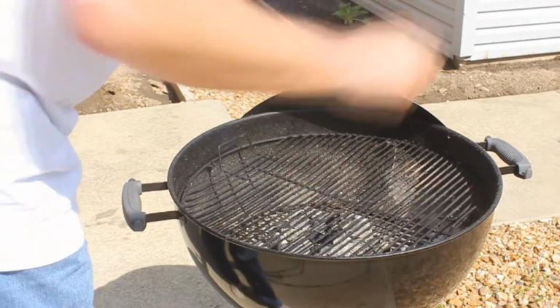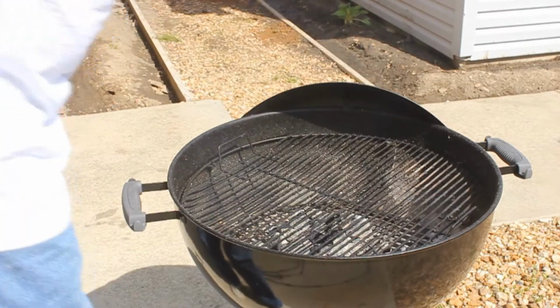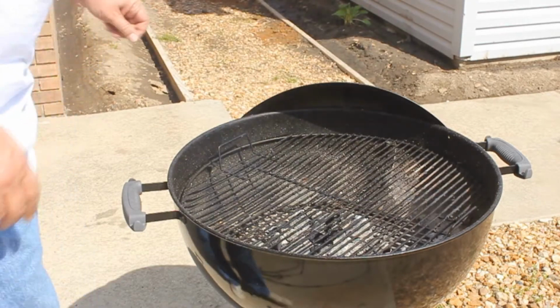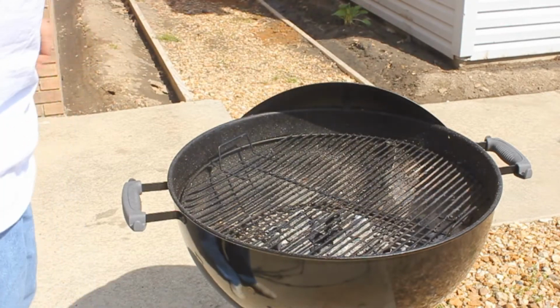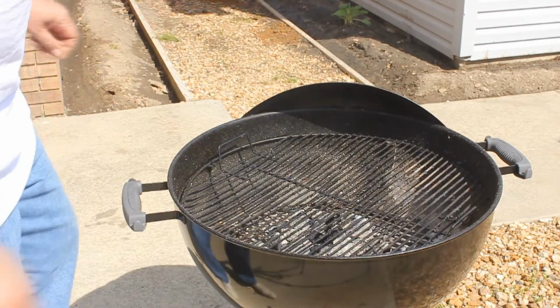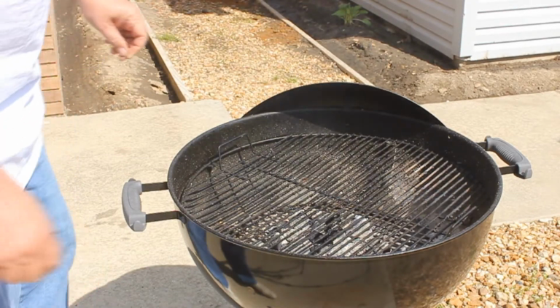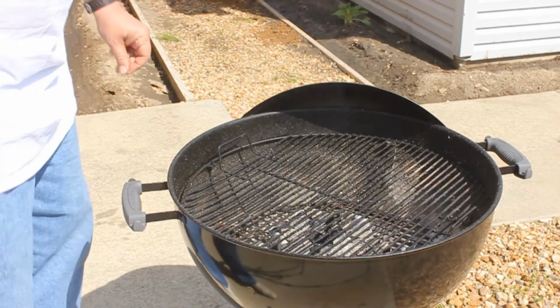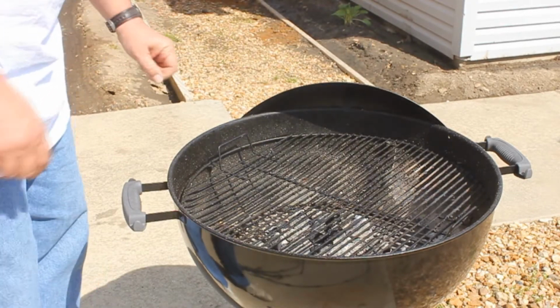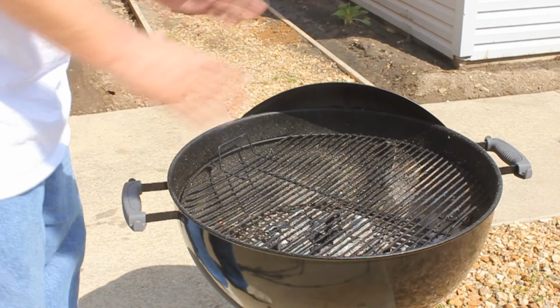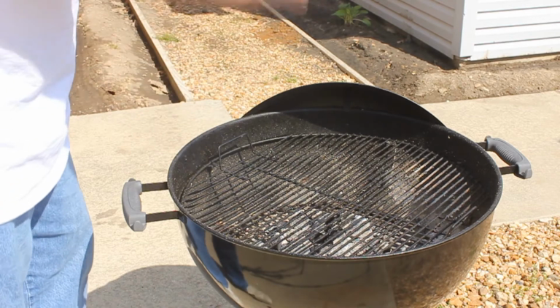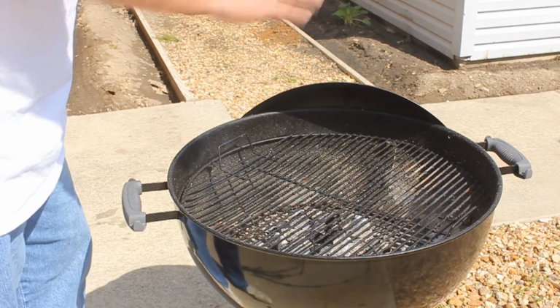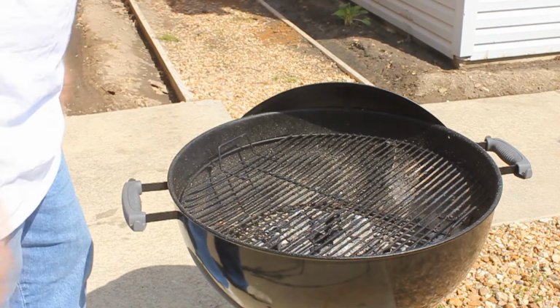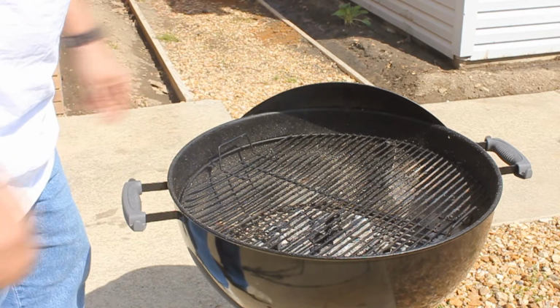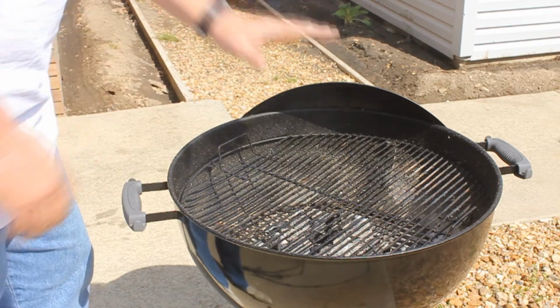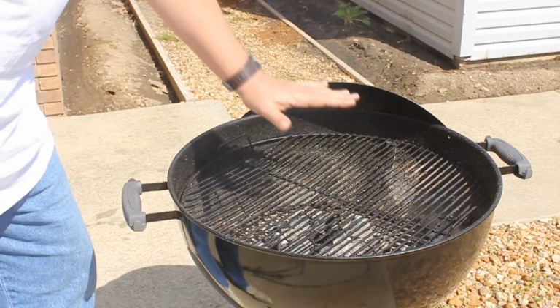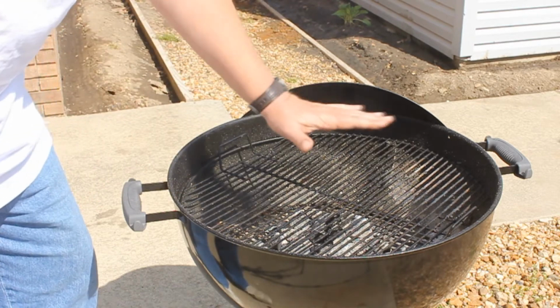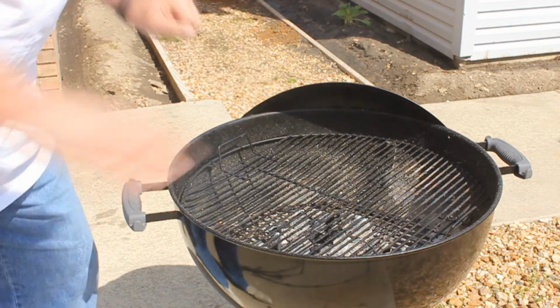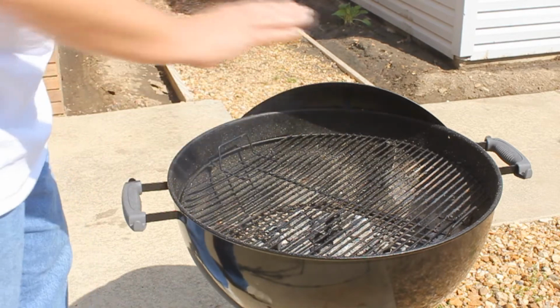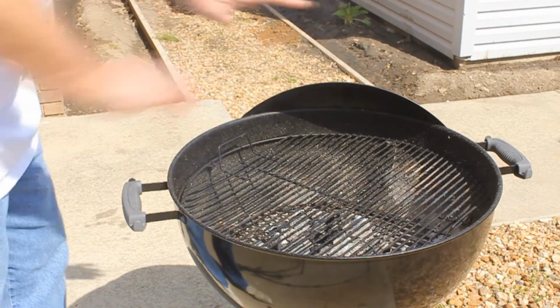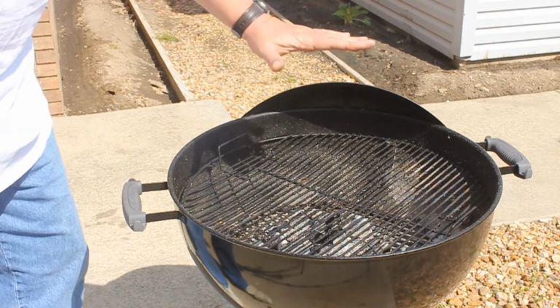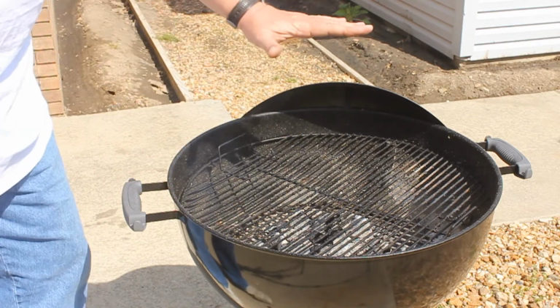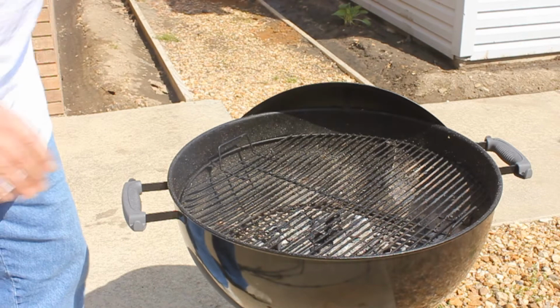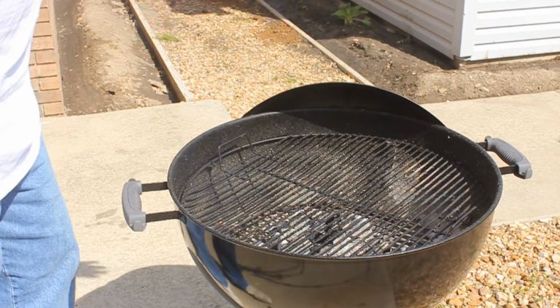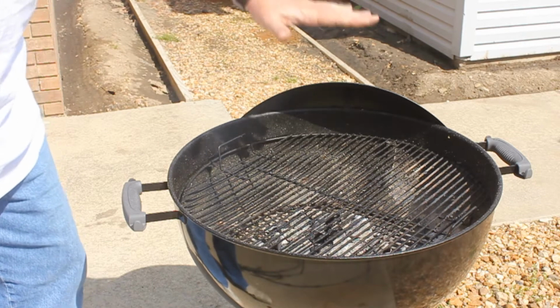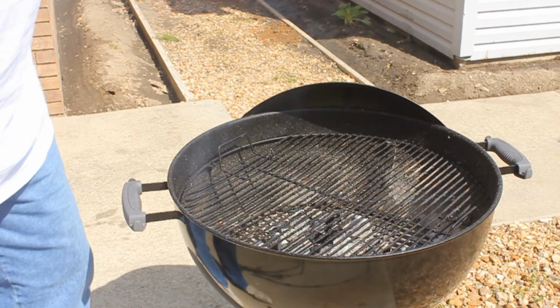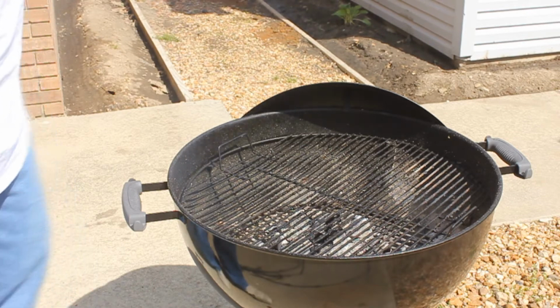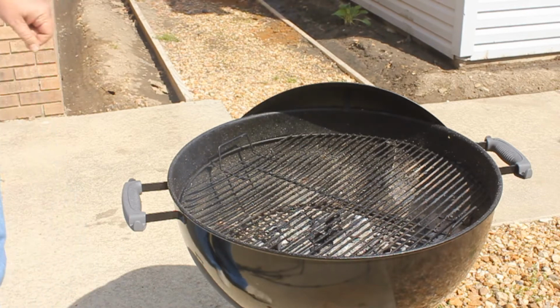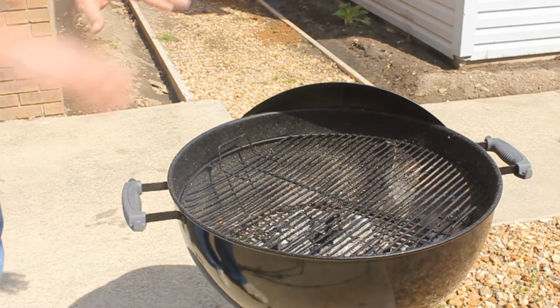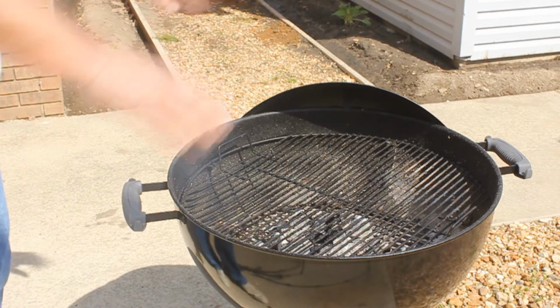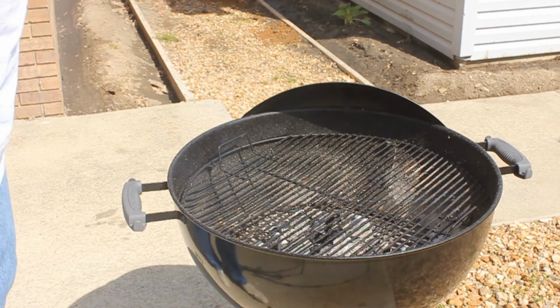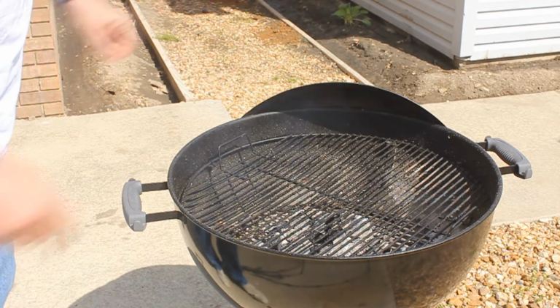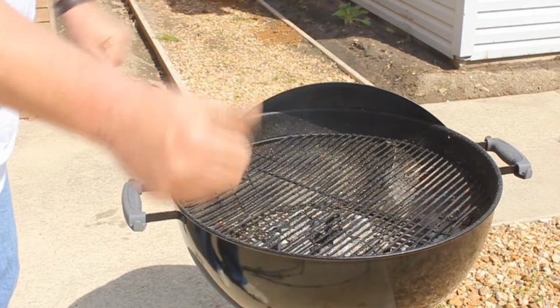Thanks to my buddy's 1952 Jeep, I've got one of those chimney starters and that charcoal is extremely hot. I can't even hold my hand above it — it's burning everything off the grill and I'm fixing to get the steaks.